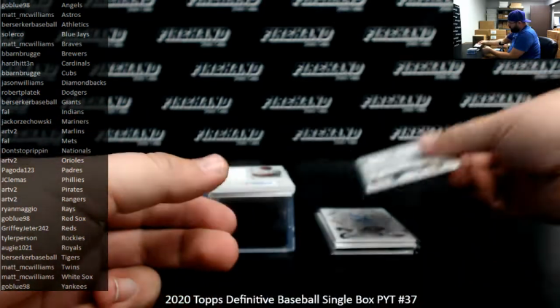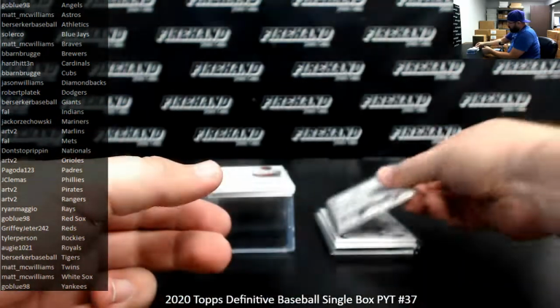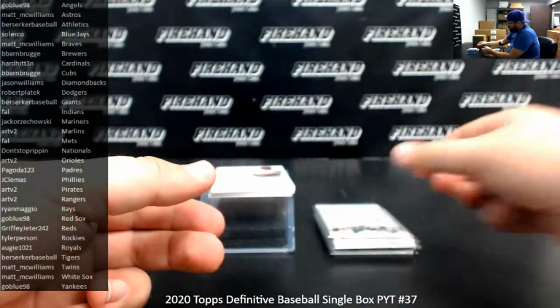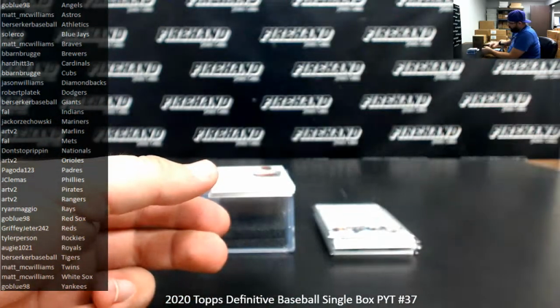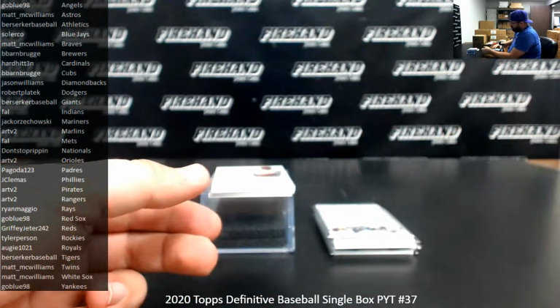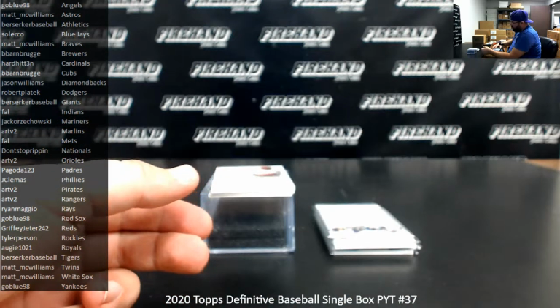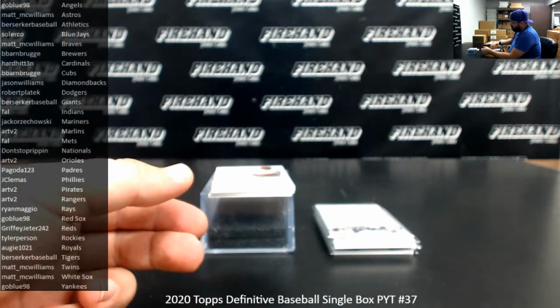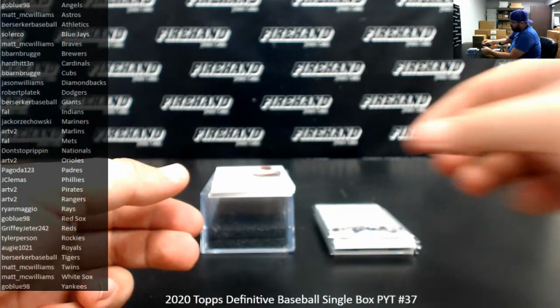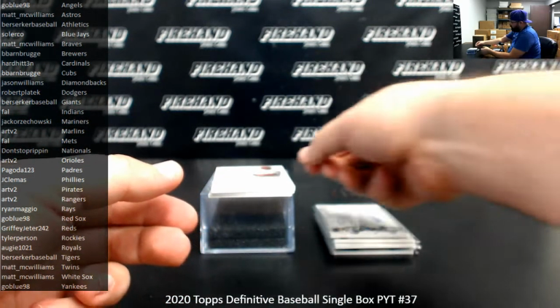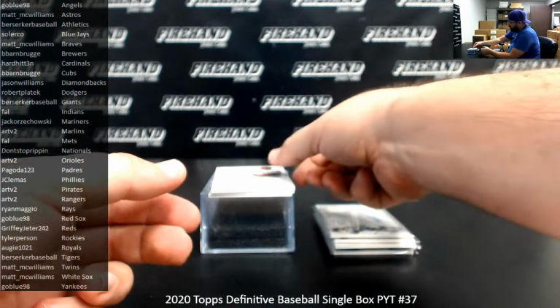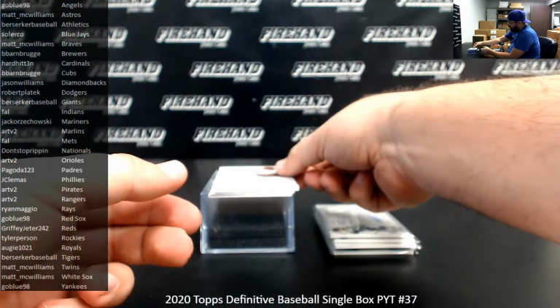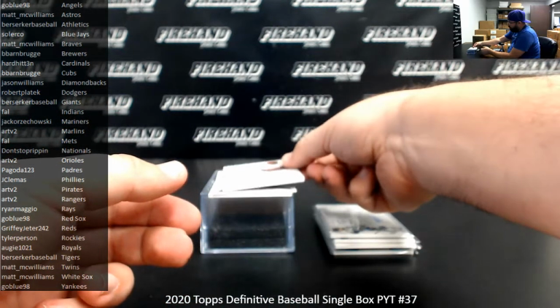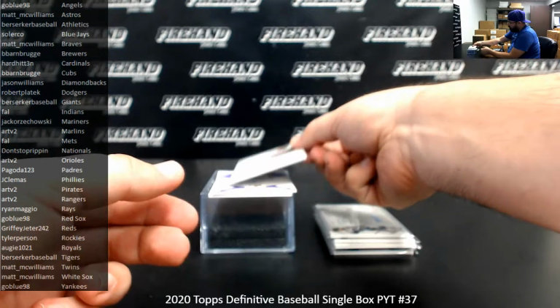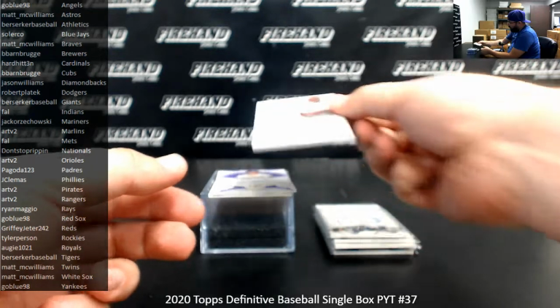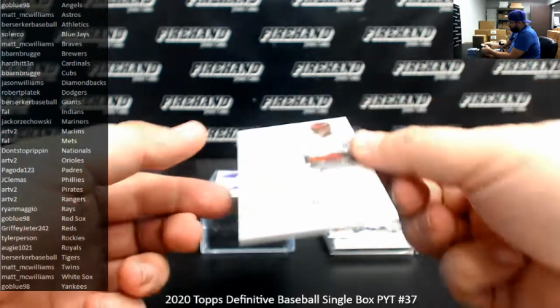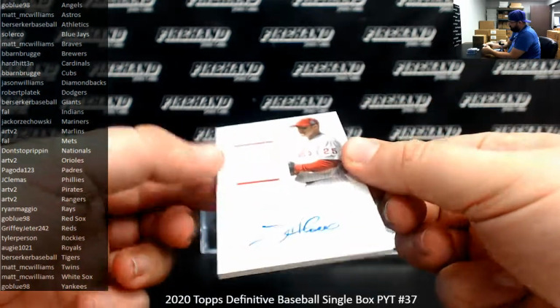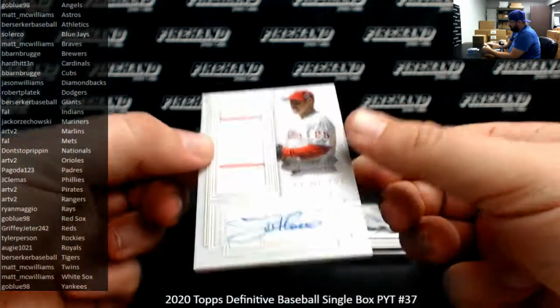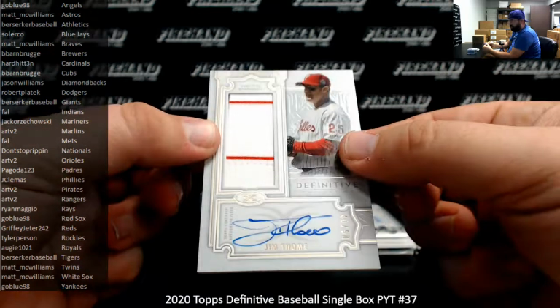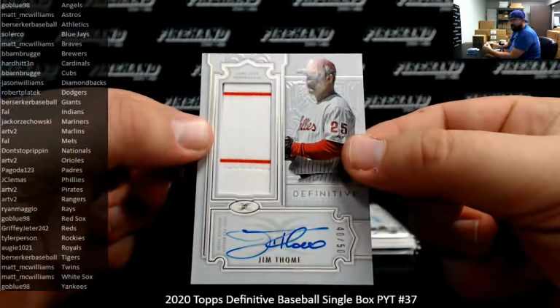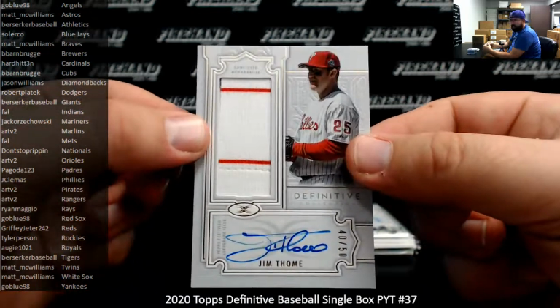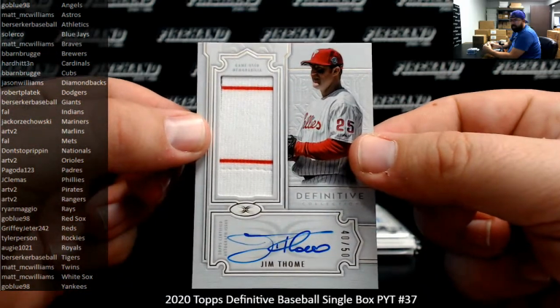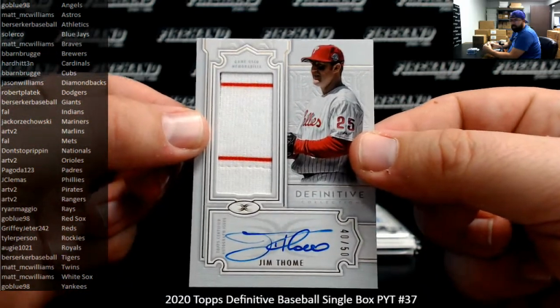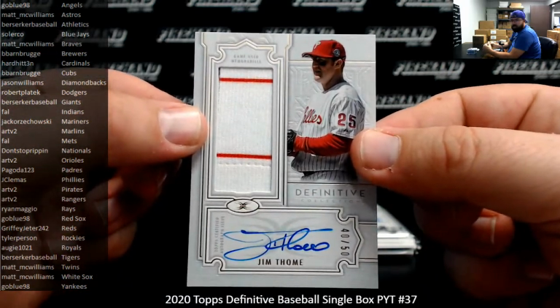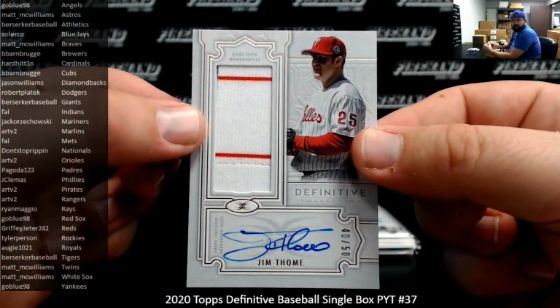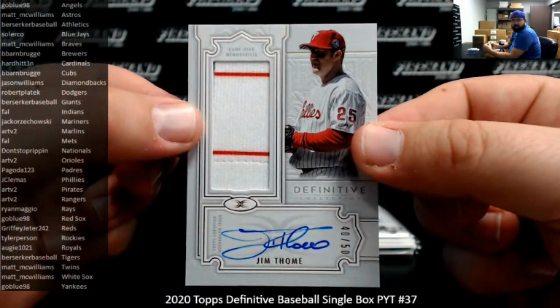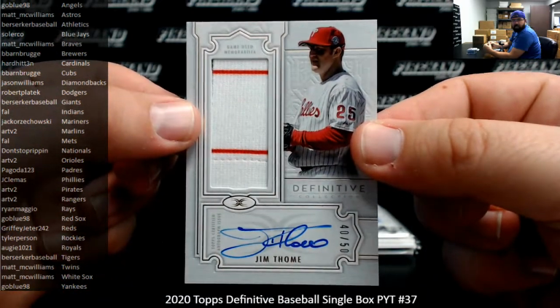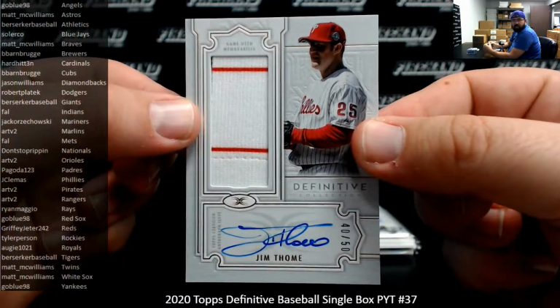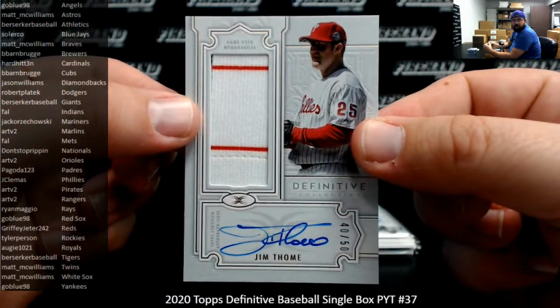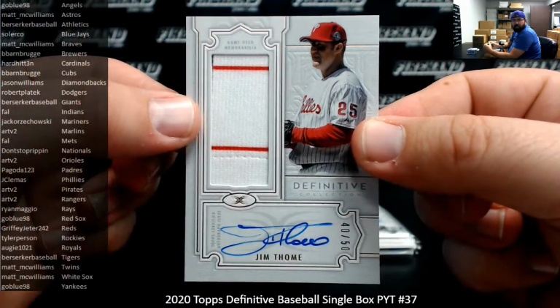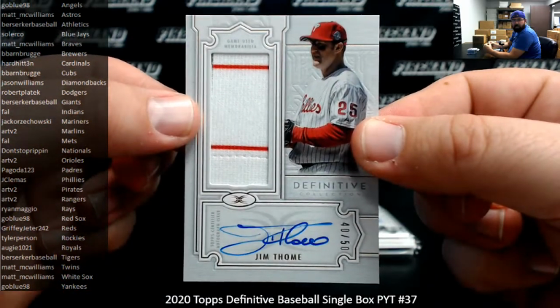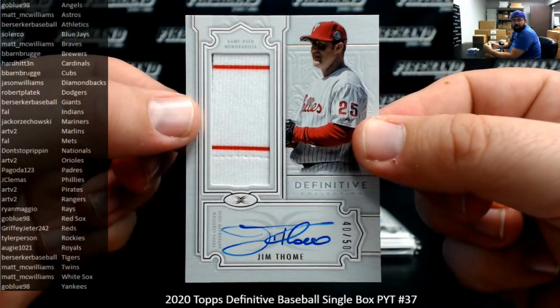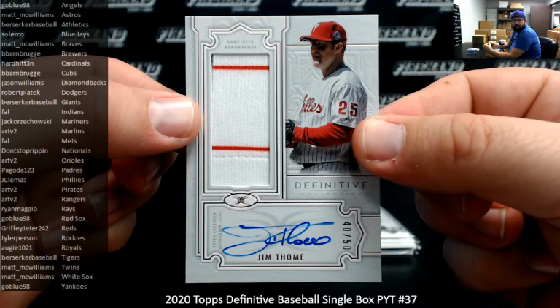Then I've got a jersey autograph, number 50, for the Phillies — Jim Thome. The Phillies going to Jay Clemmes. On the board with that one there, Joey.